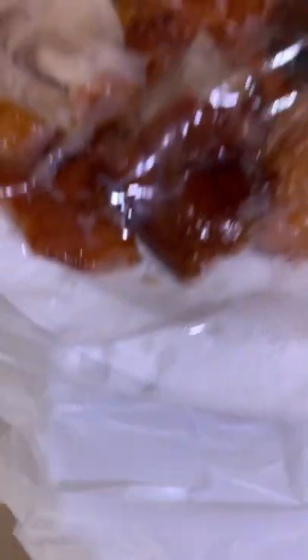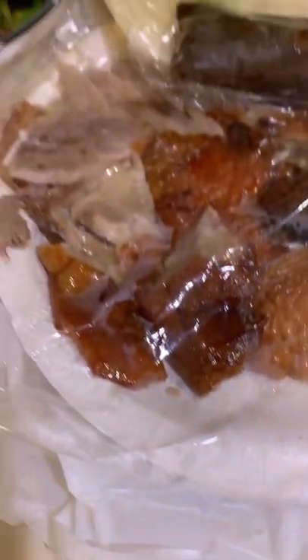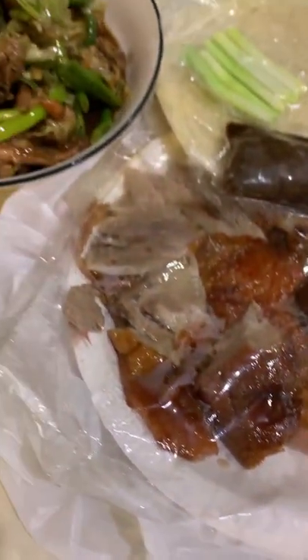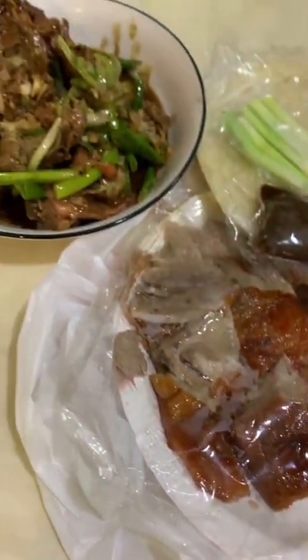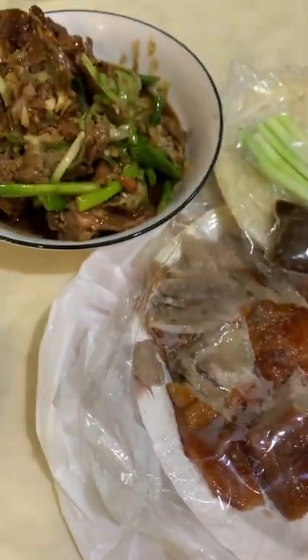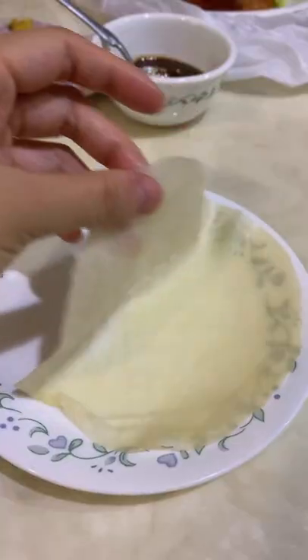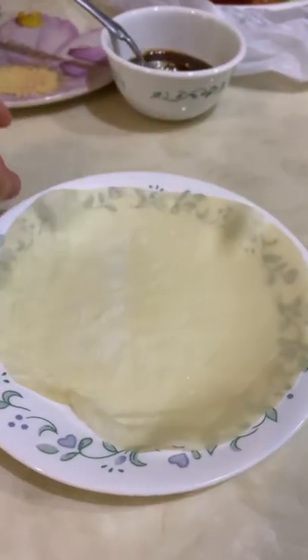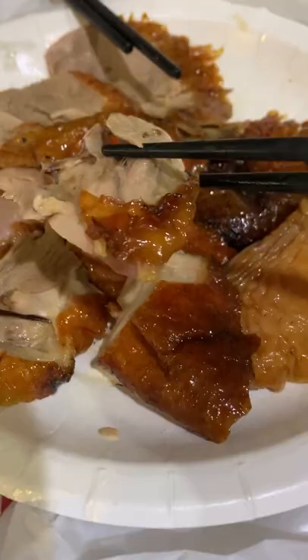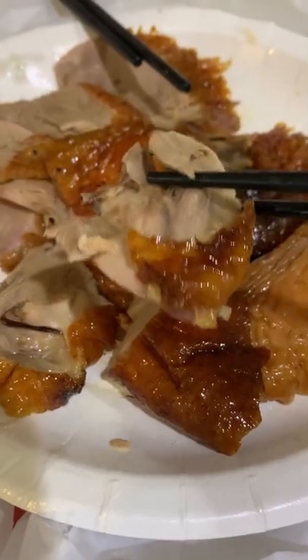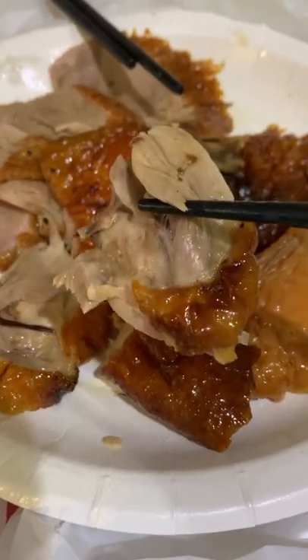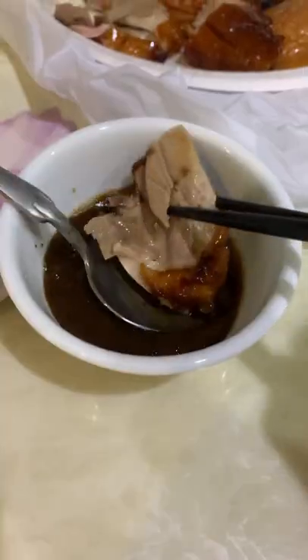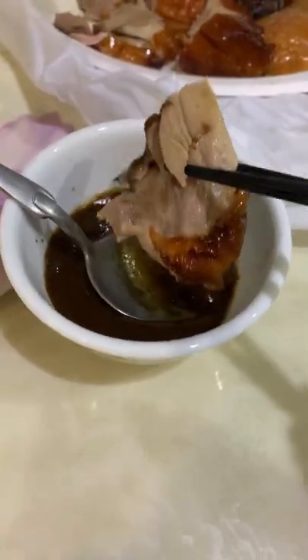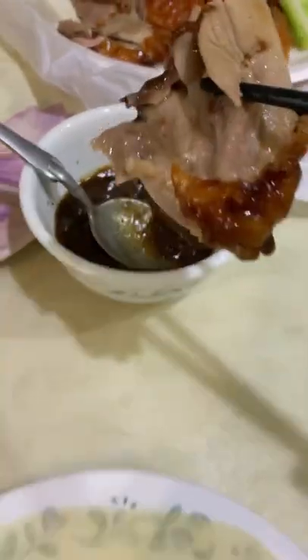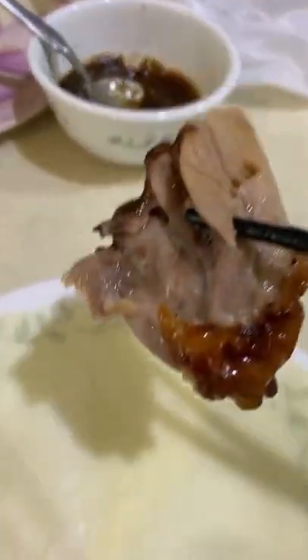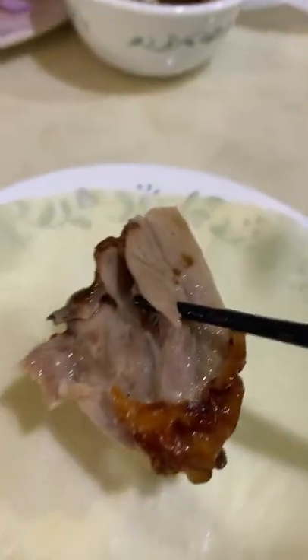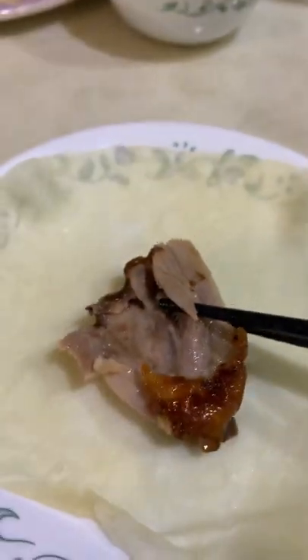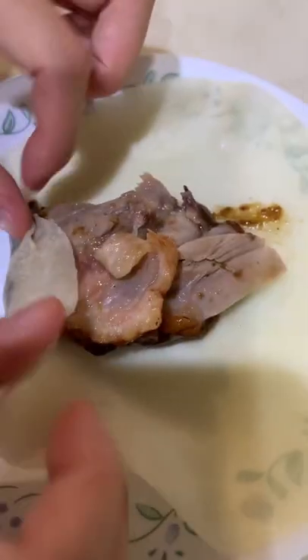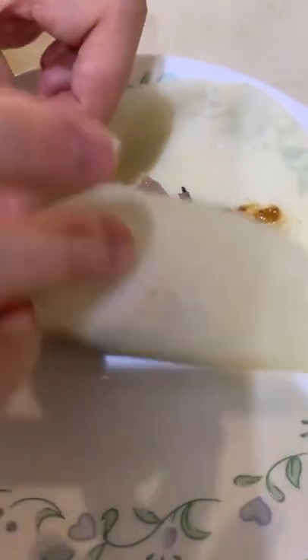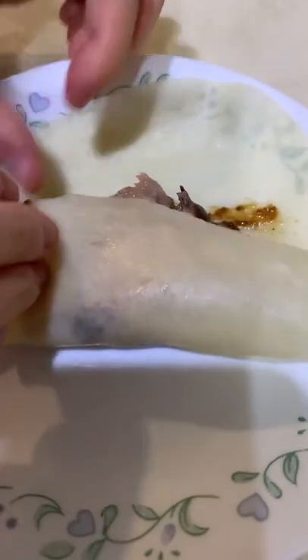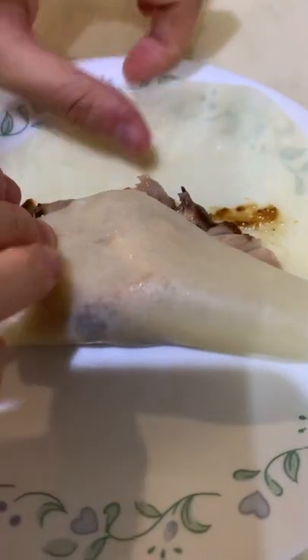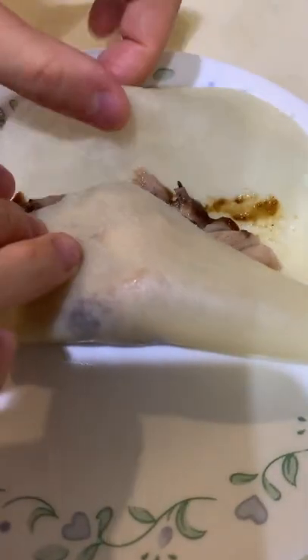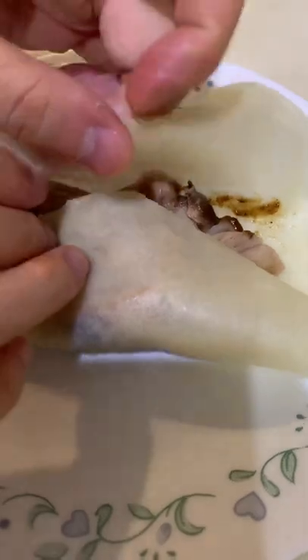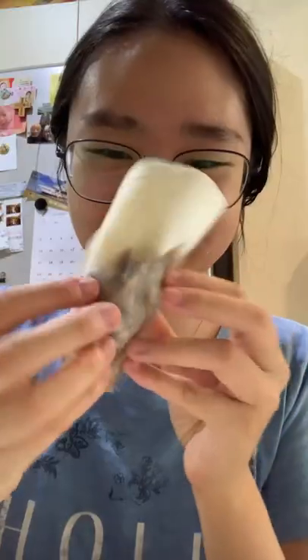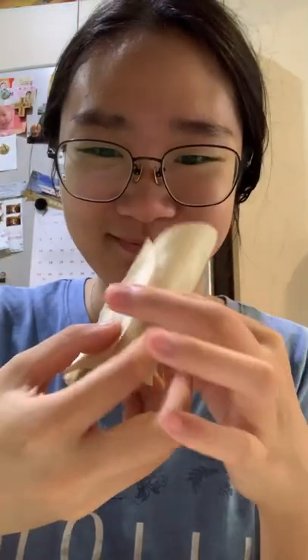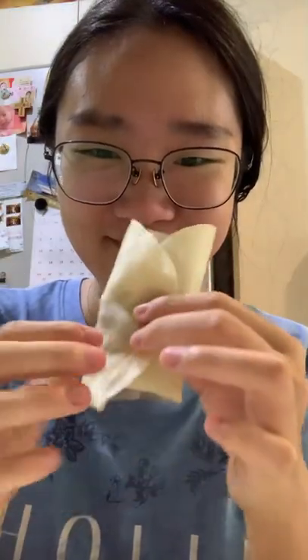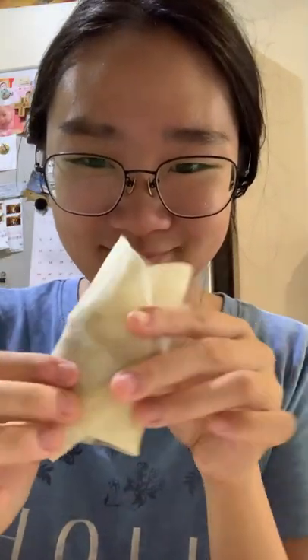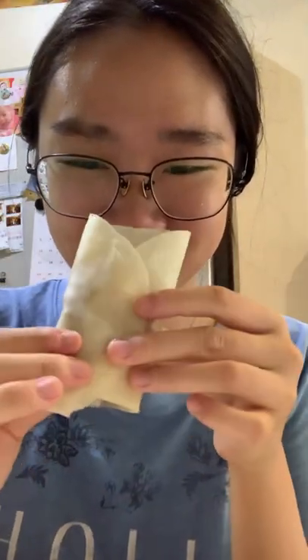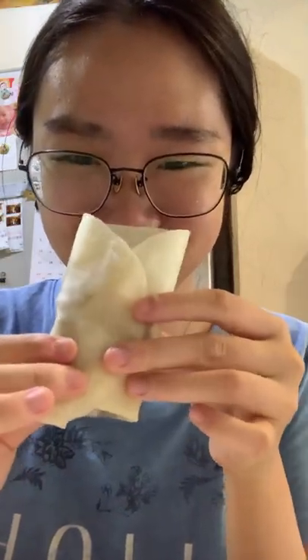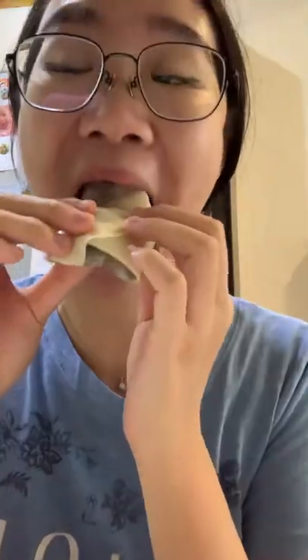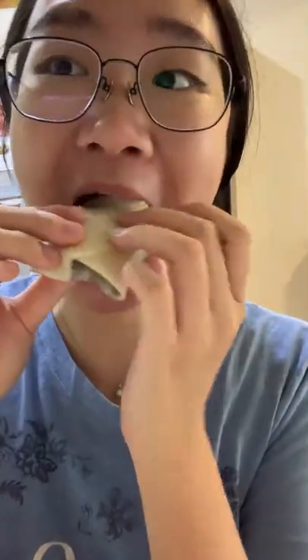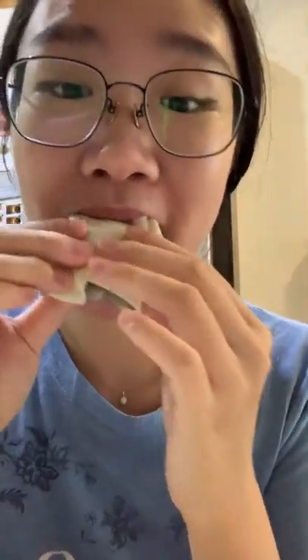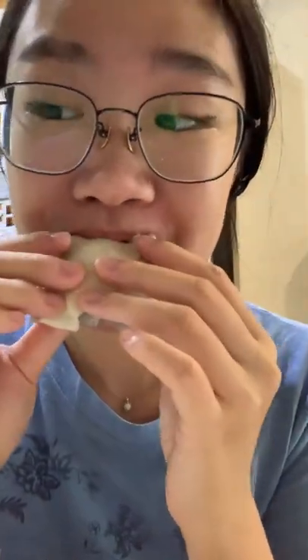Peking duck comes with these really thin pancakes to wrap the slices of duck meat with their special sauce. The sauce tastes like sweet soy sauce with a nutty flavor. I like to wrap everything like this. The duck inside has really crispy skin and the meat tastes really tender and fatty.